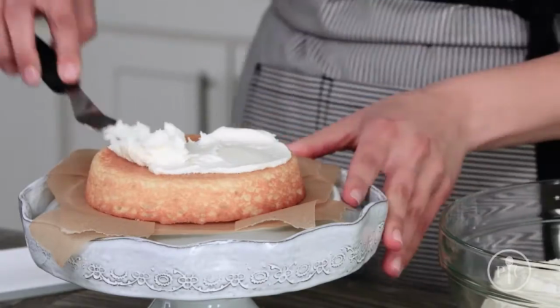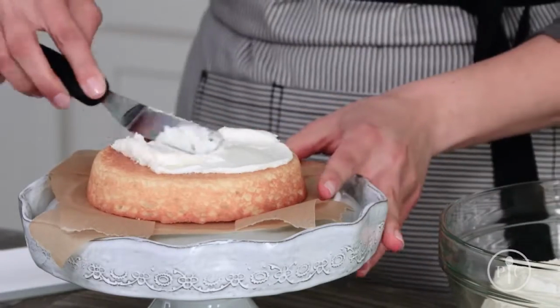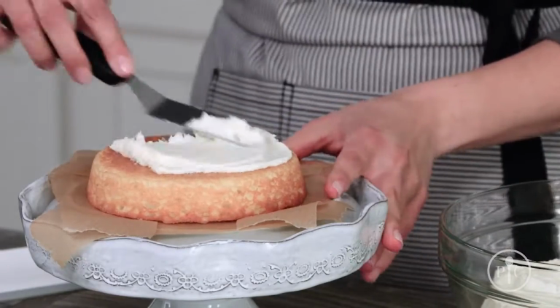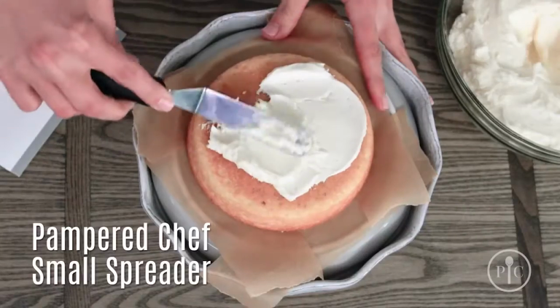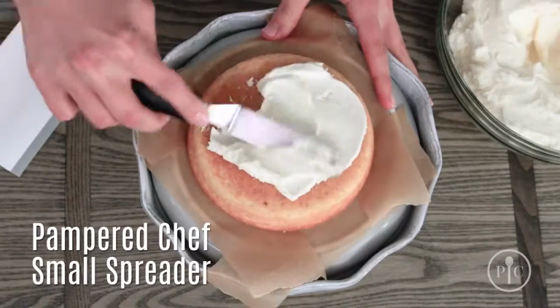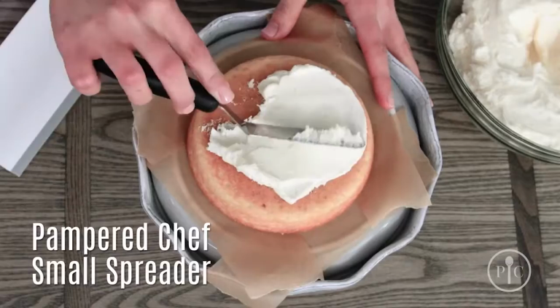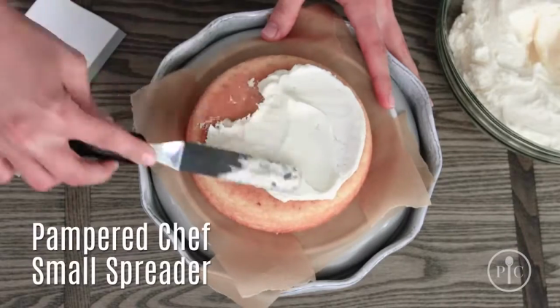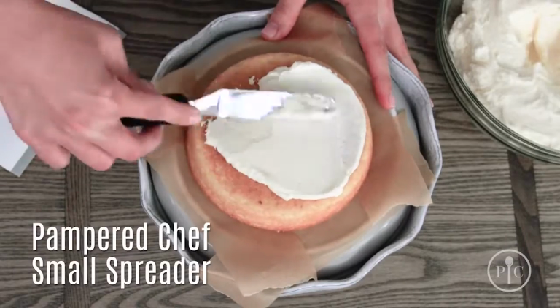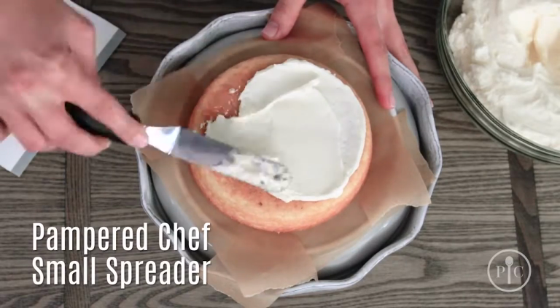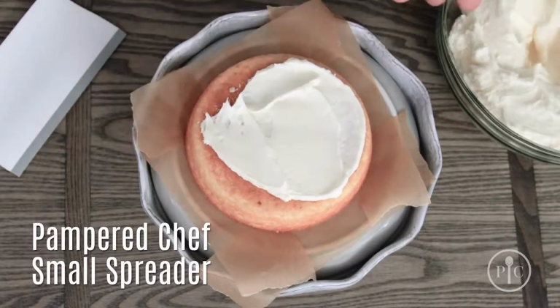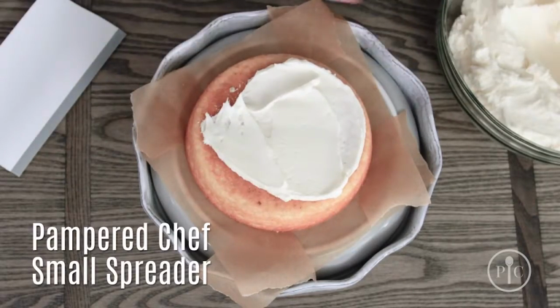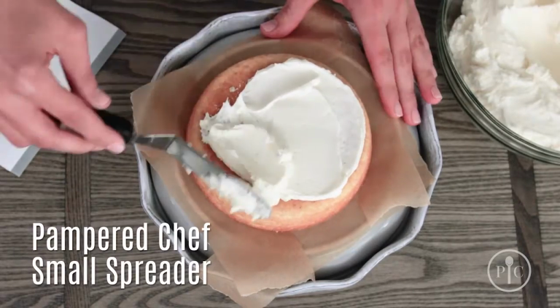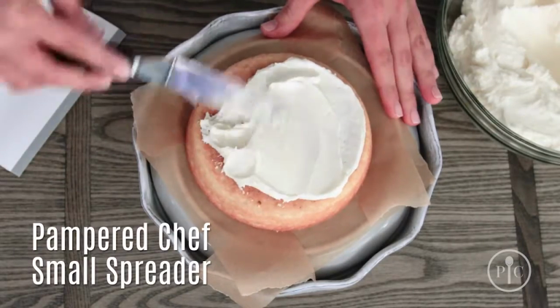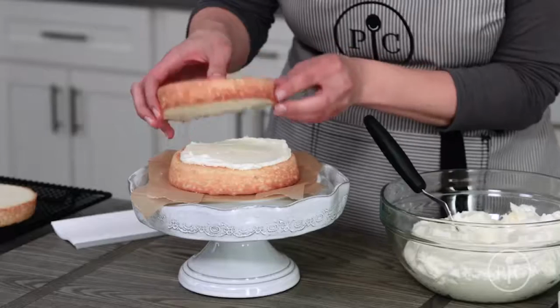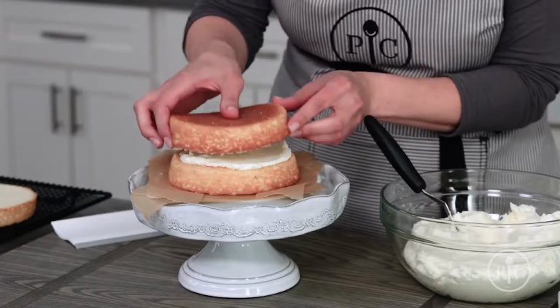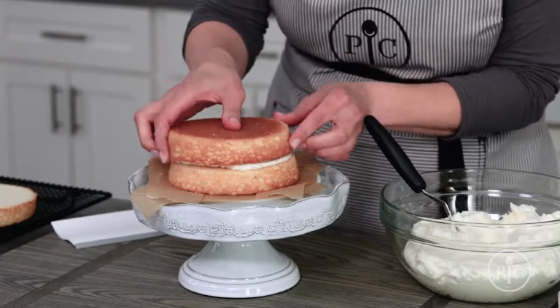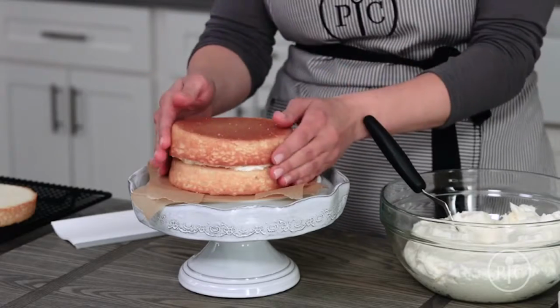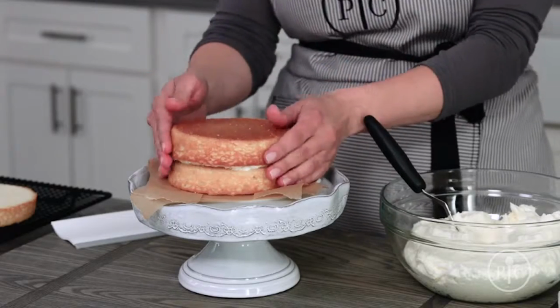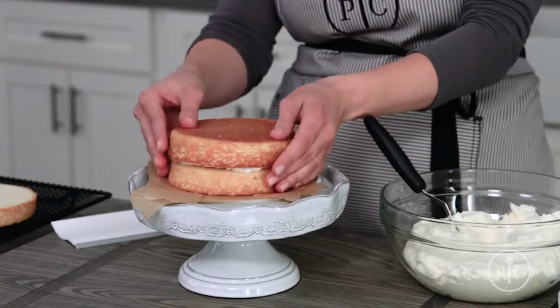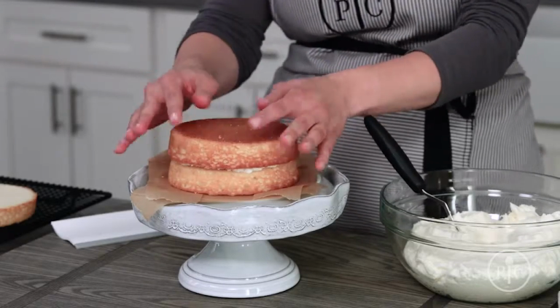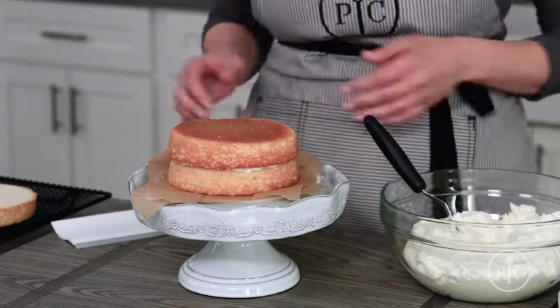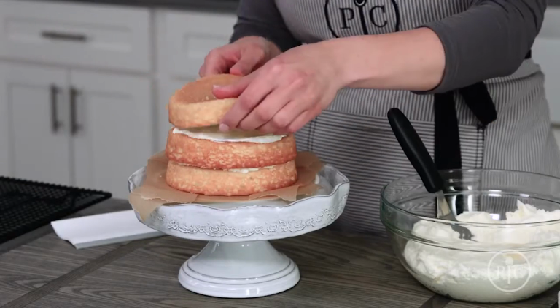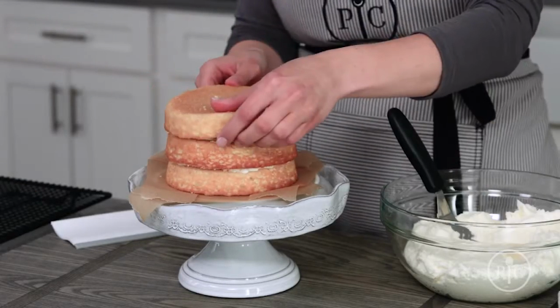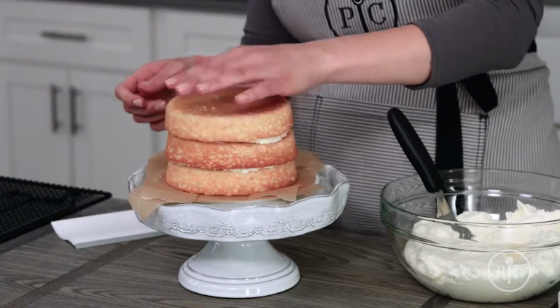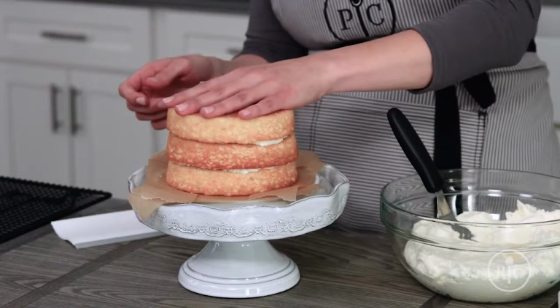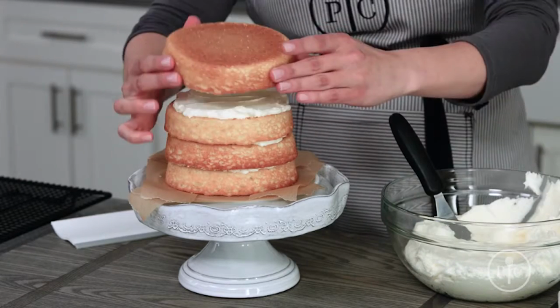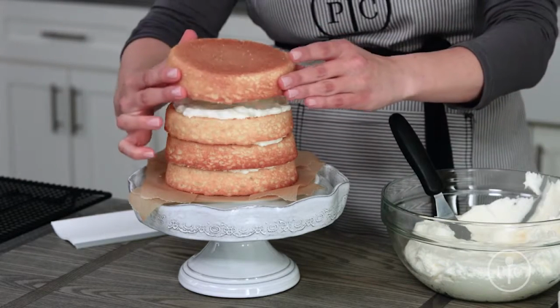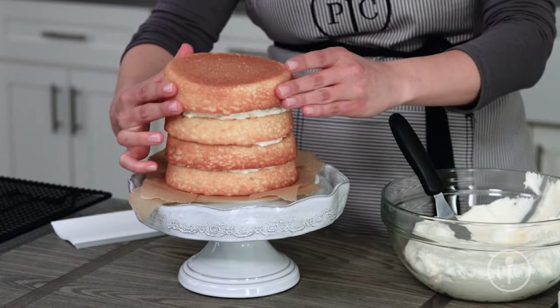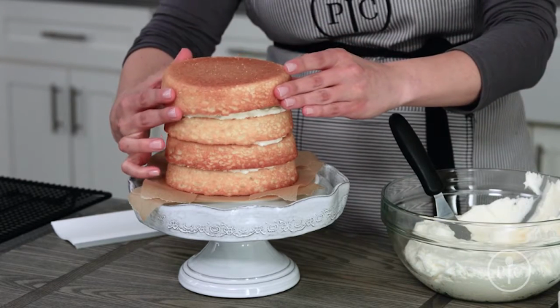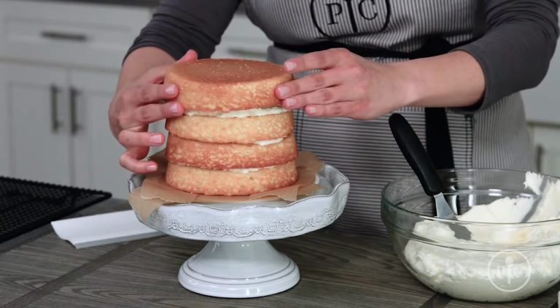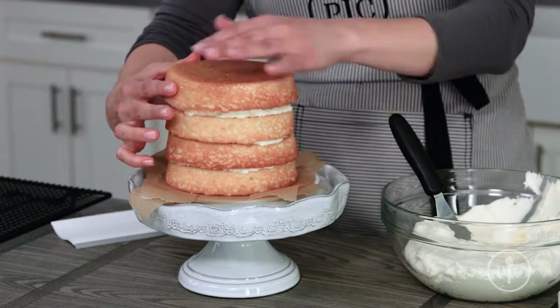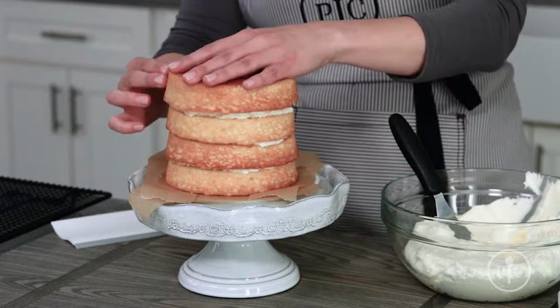Add enough frosting to make a quarter inch thick layer. If your layers look a little uneven, you can use frosting to adjust or rotate them.